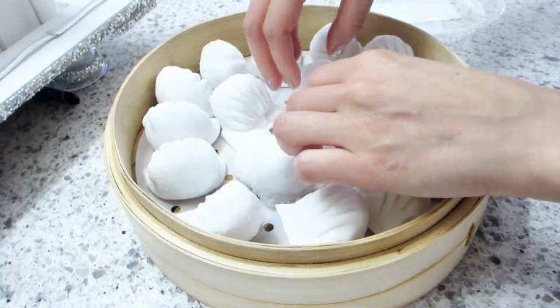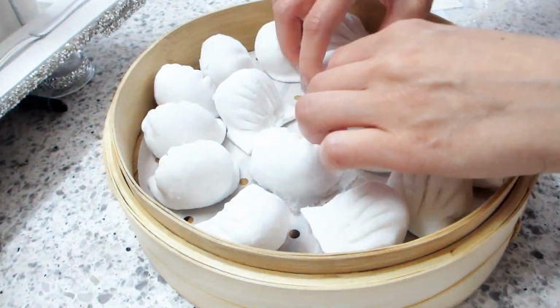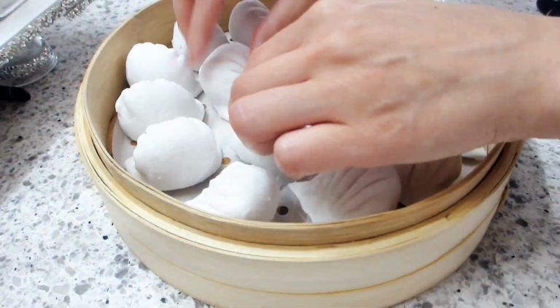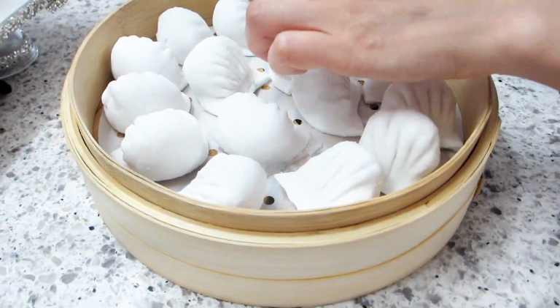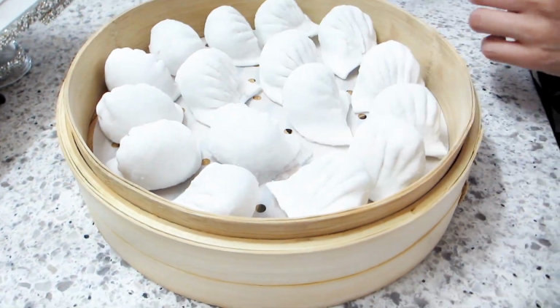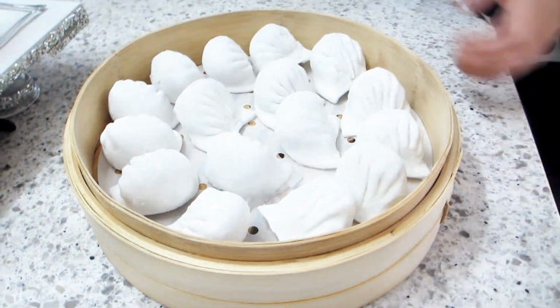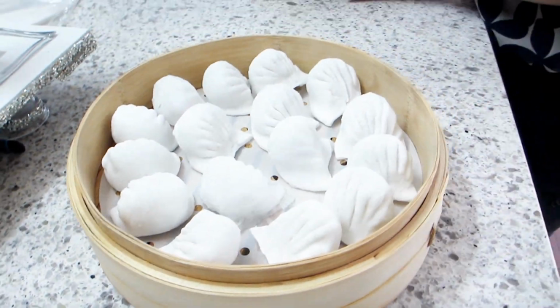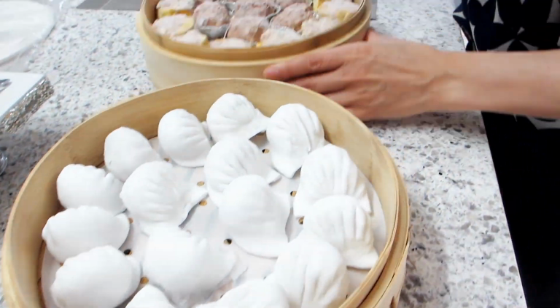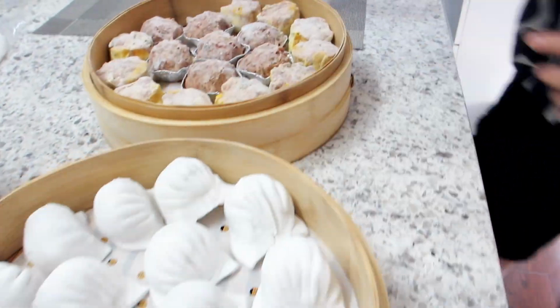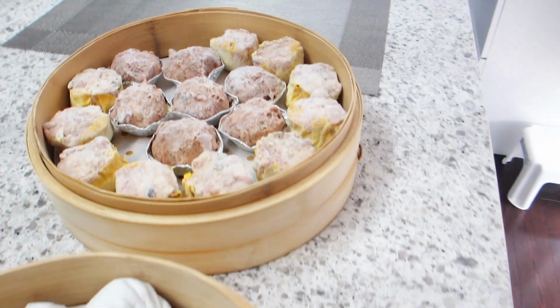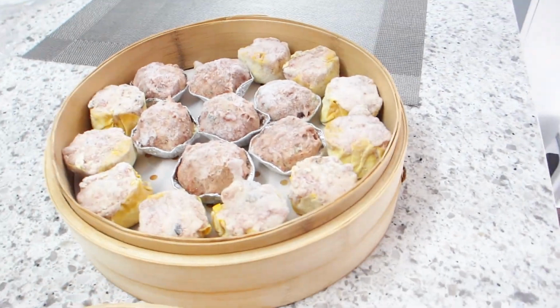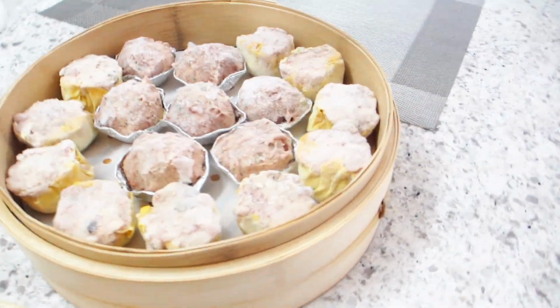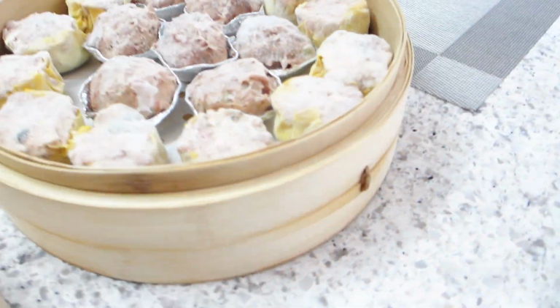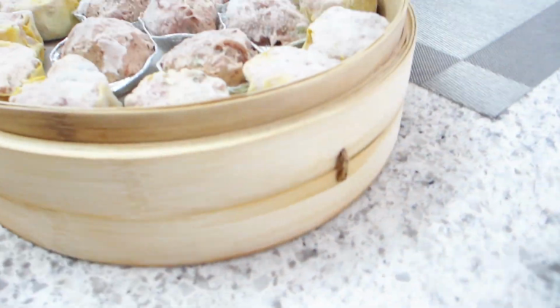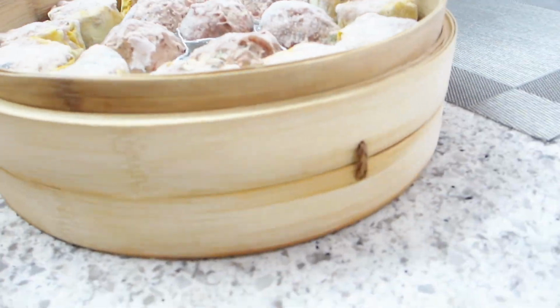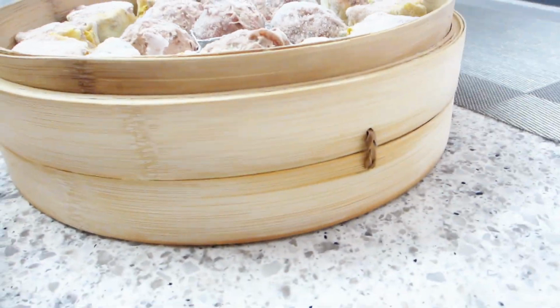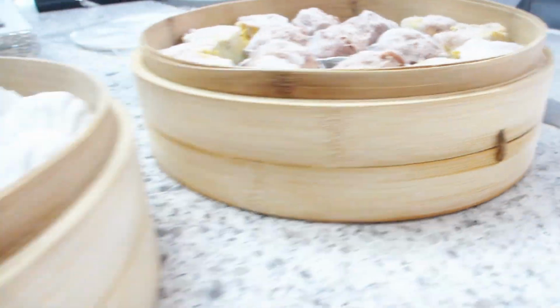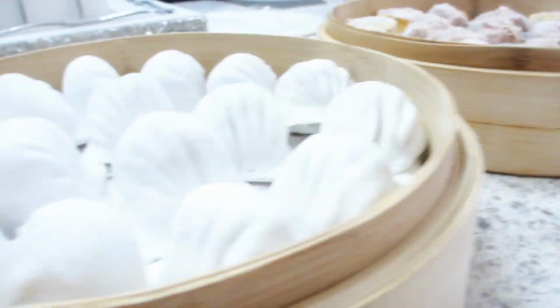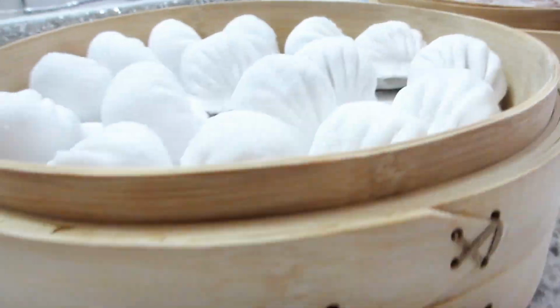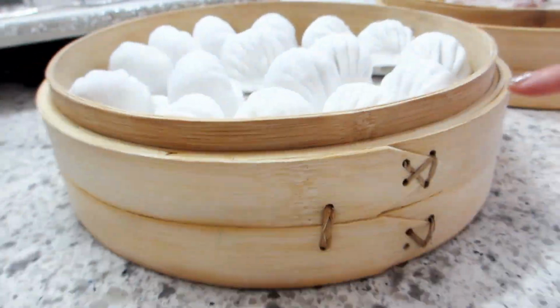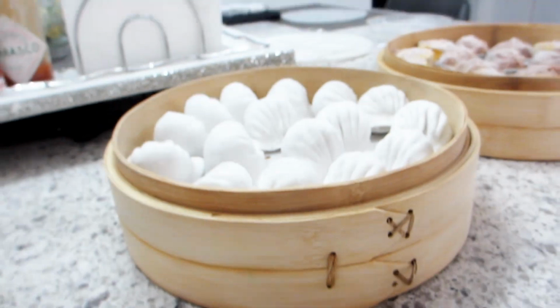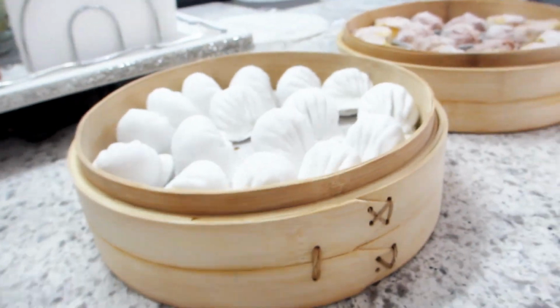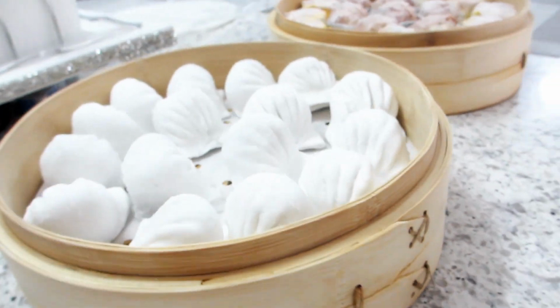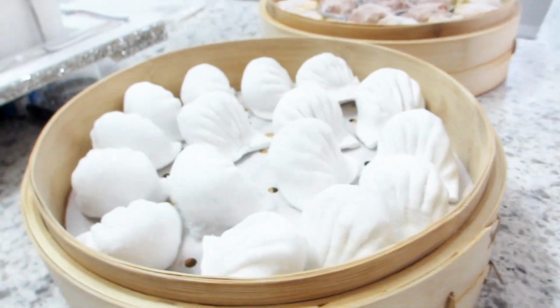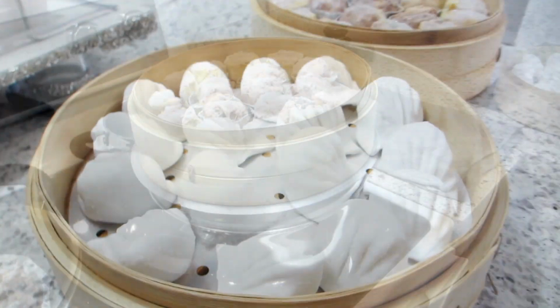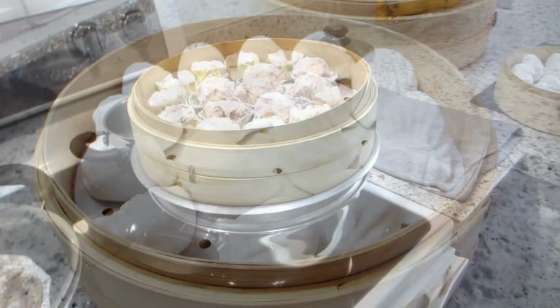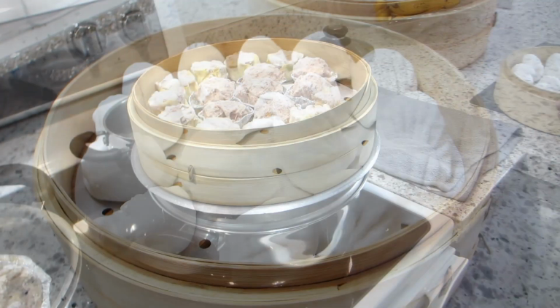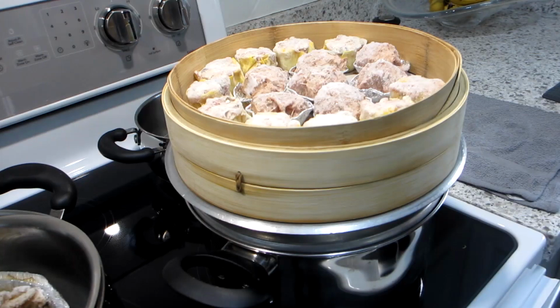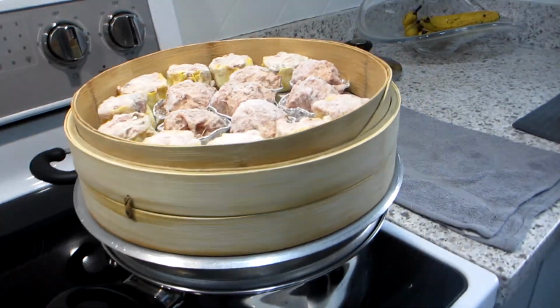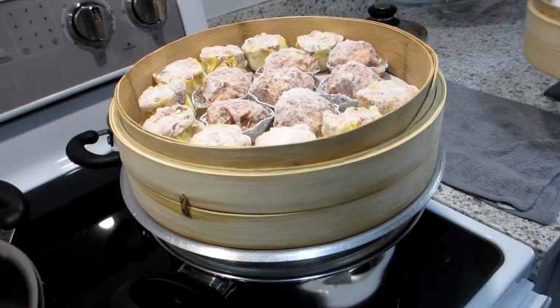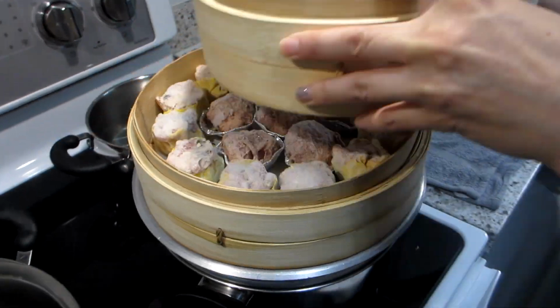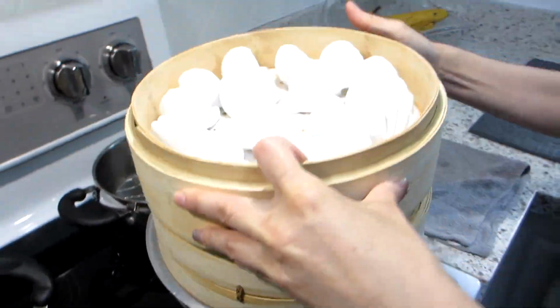To use them, place one sheet in your steamer or basket and then place the food on top. Next, put the entire steamer on top of a pot and start steaming.